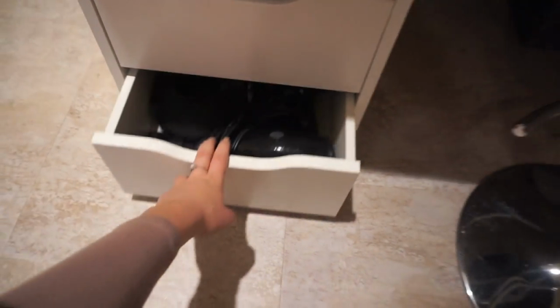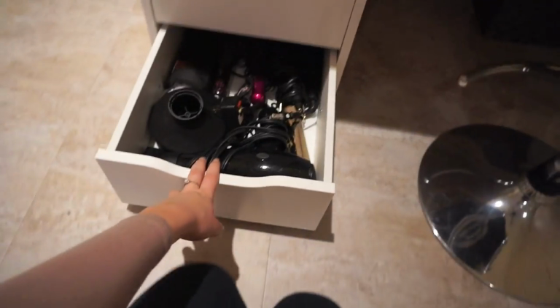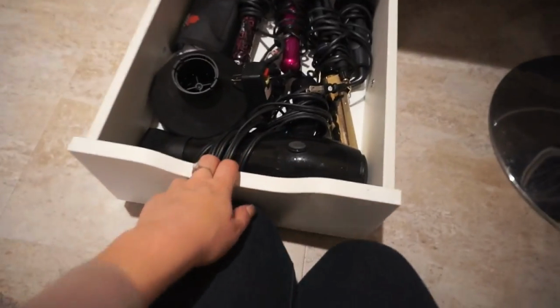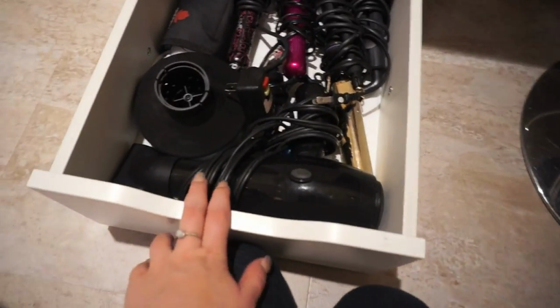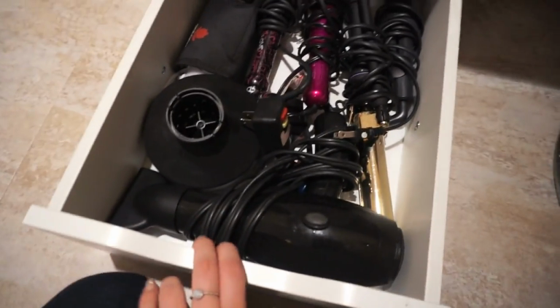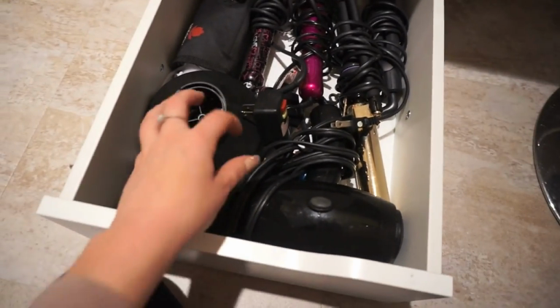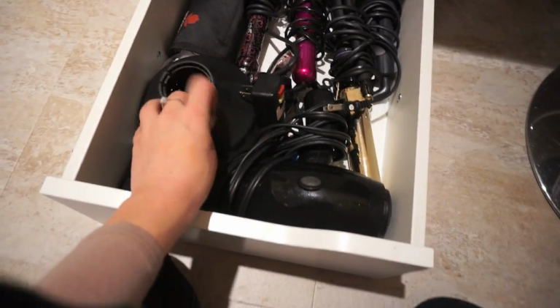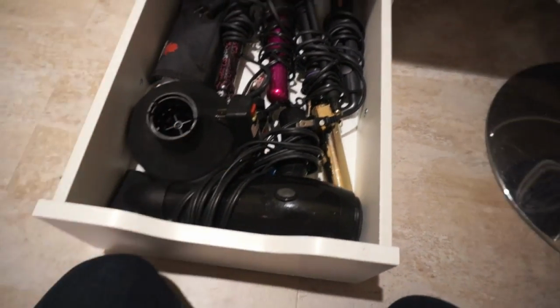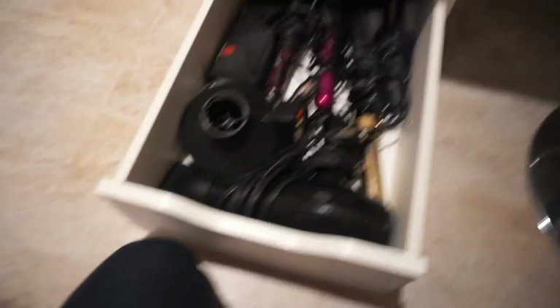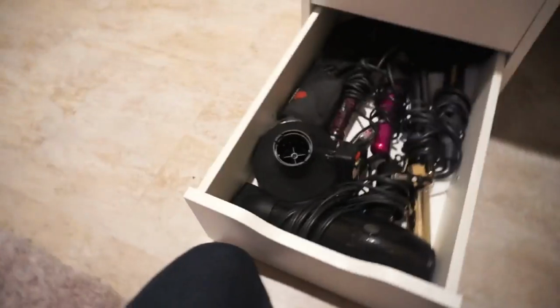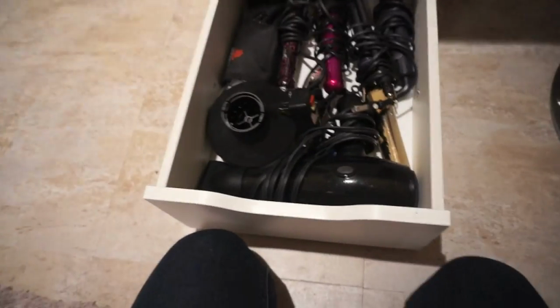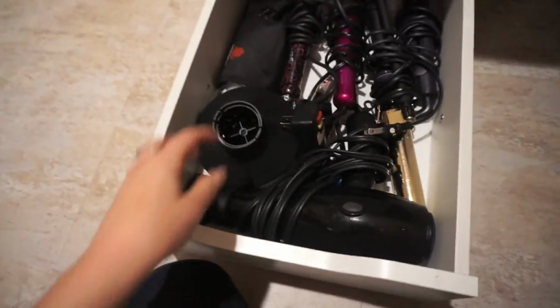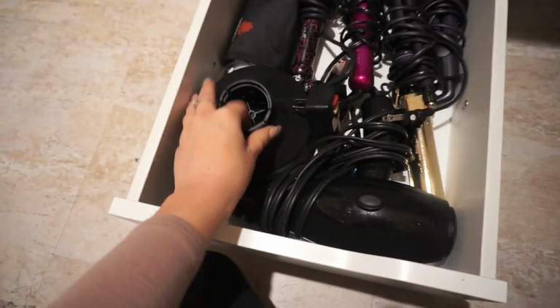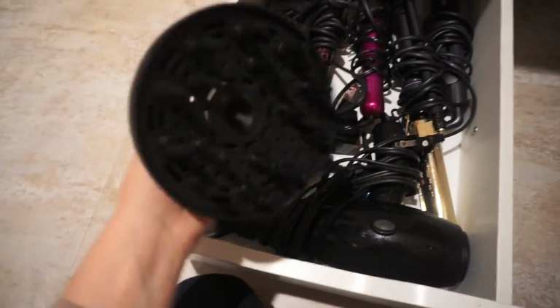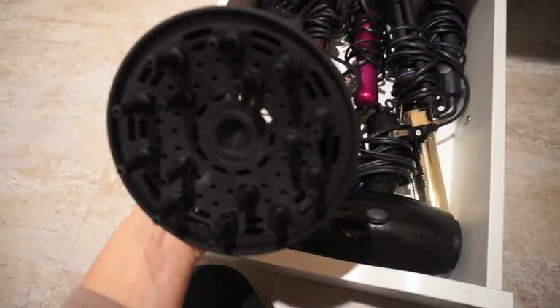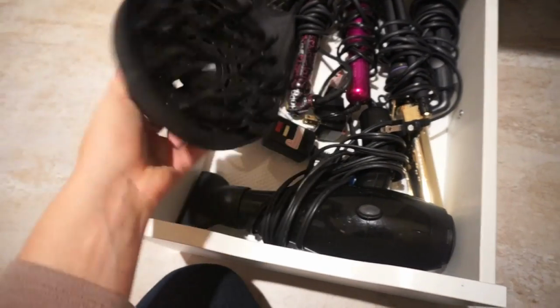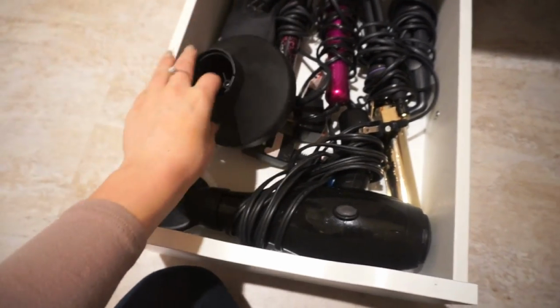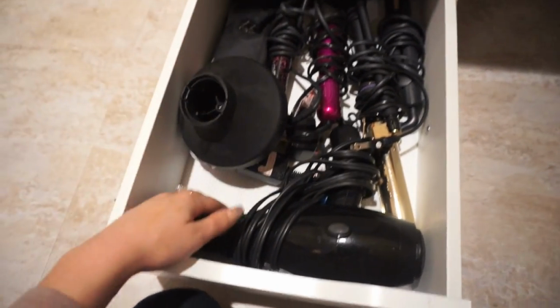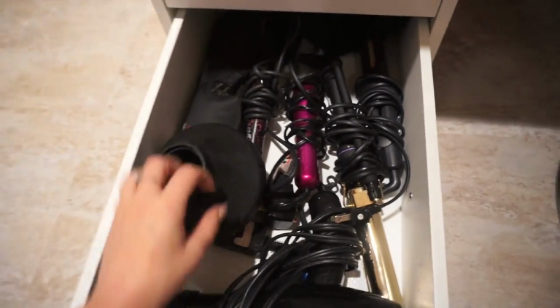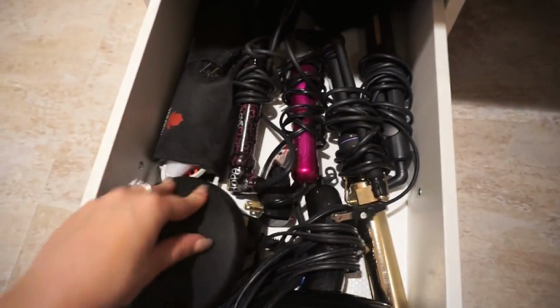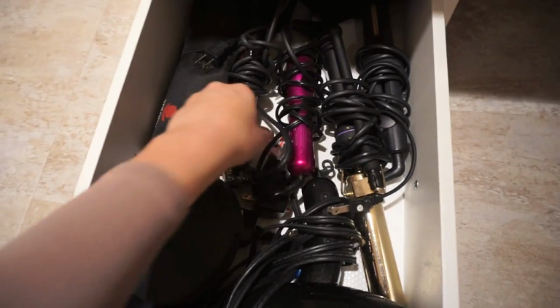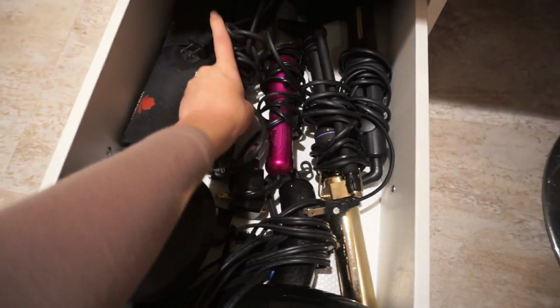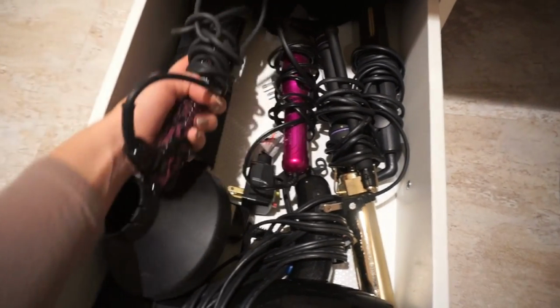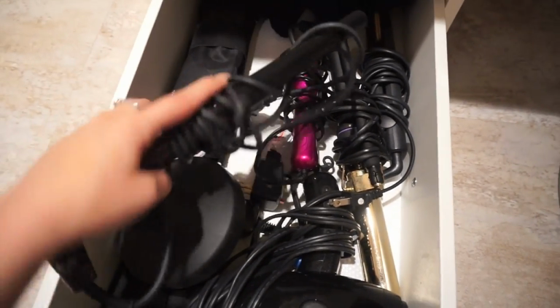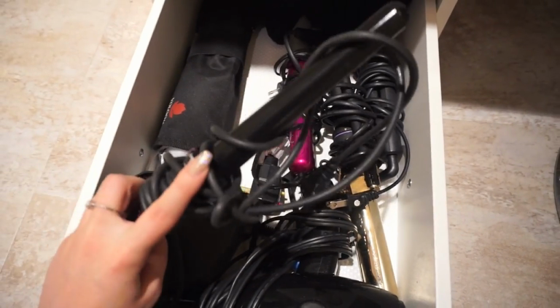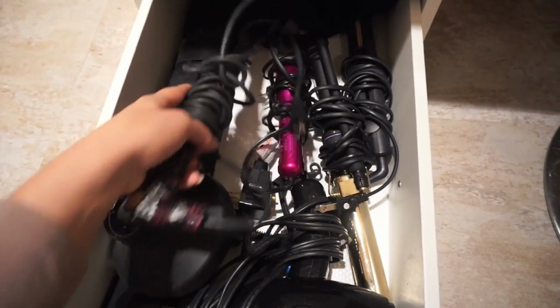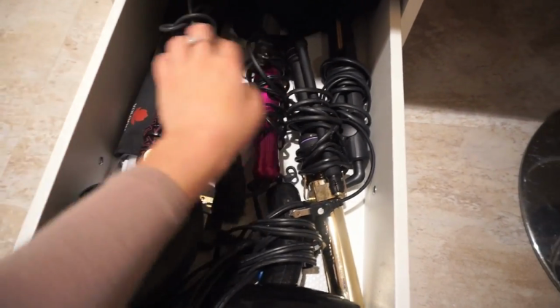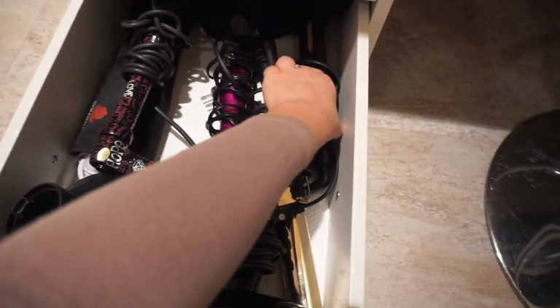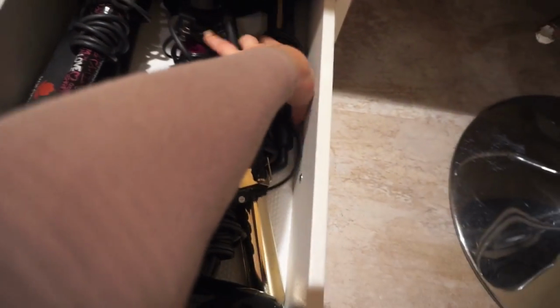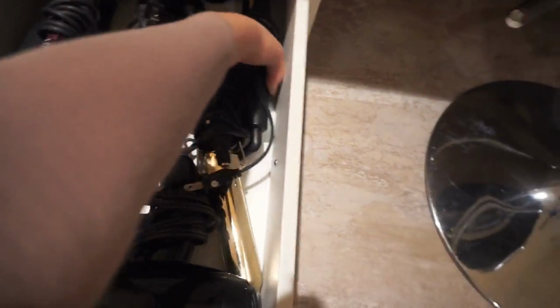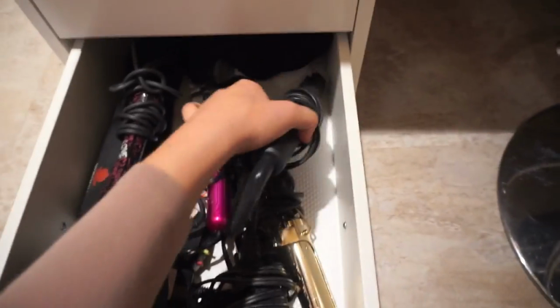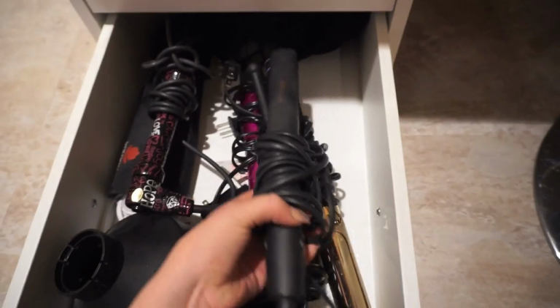In this bottom drawer I have all of my hair tools — so I've got my blow dryers, curling wands, flat irons — all that jazz, nothing too special there.